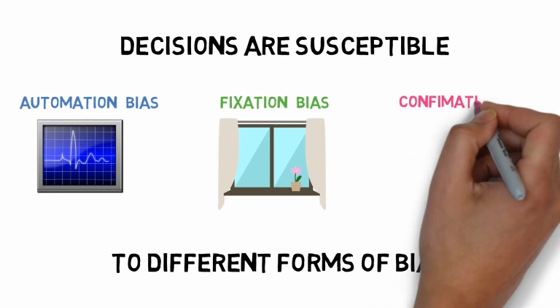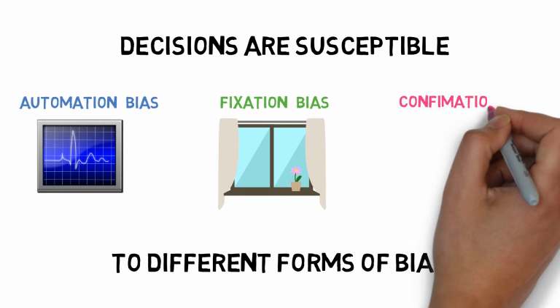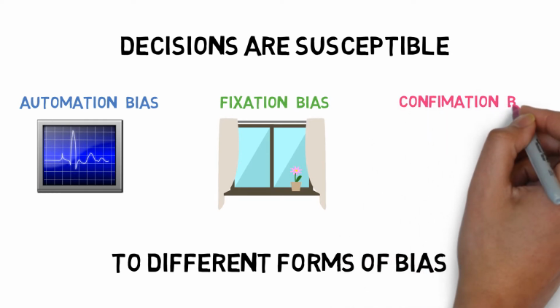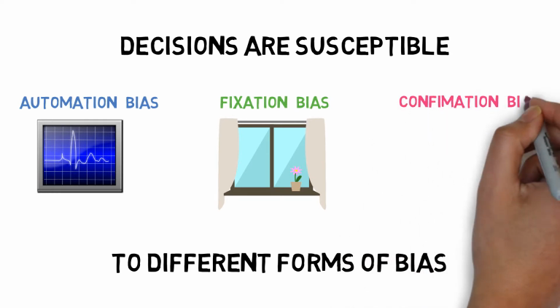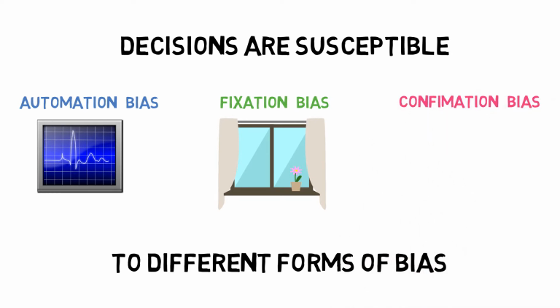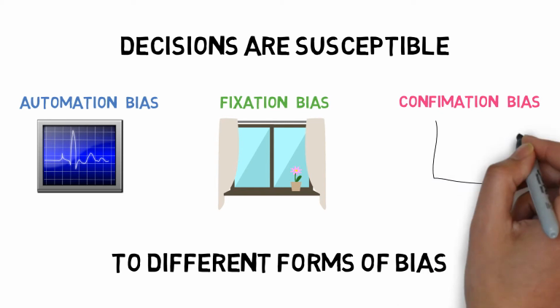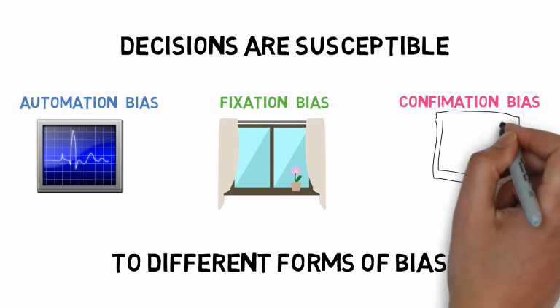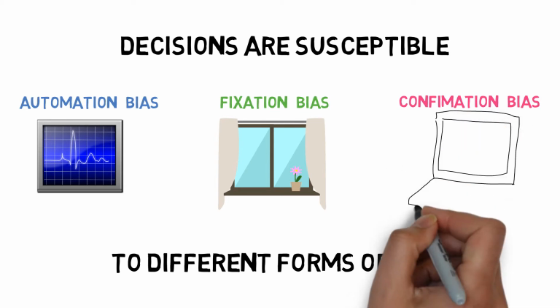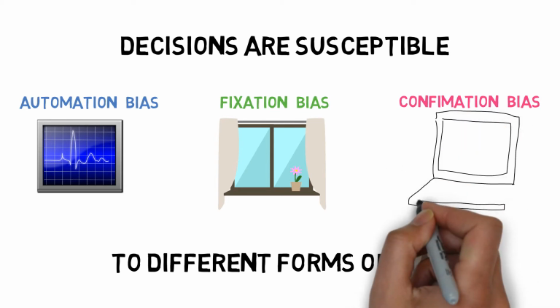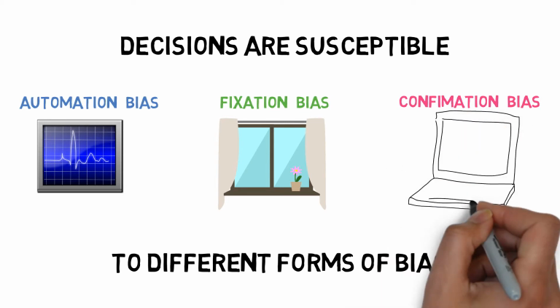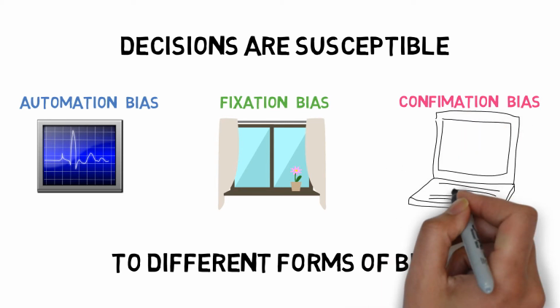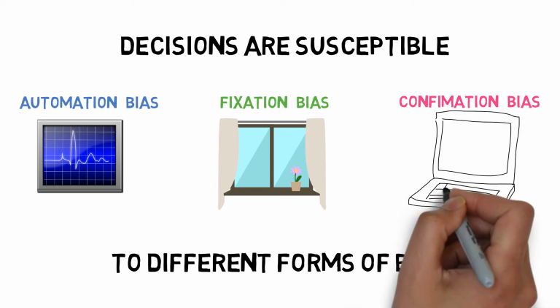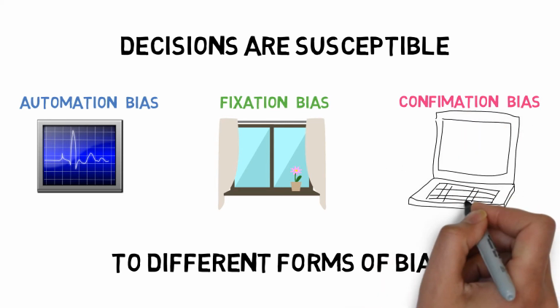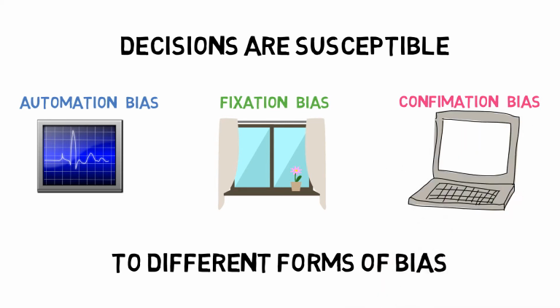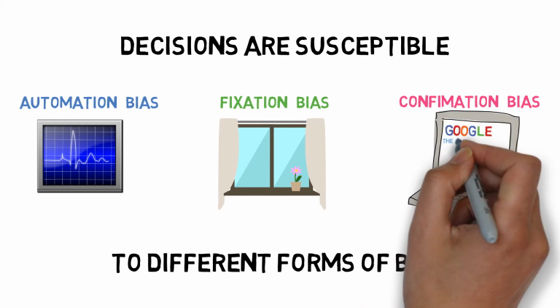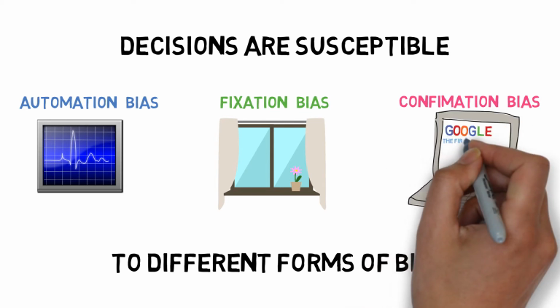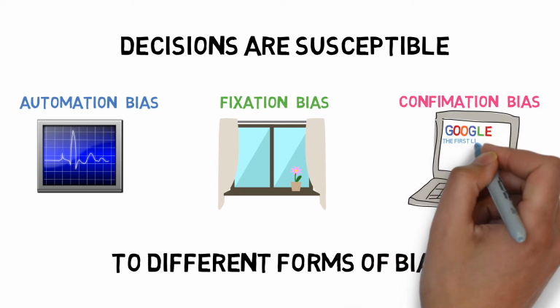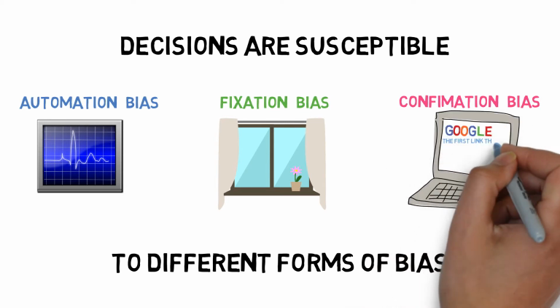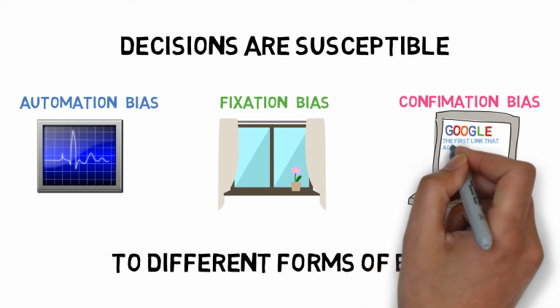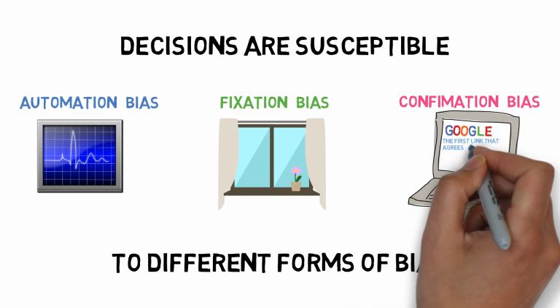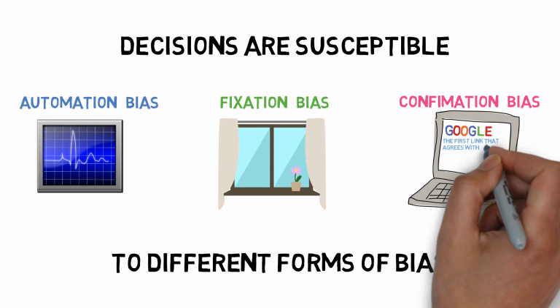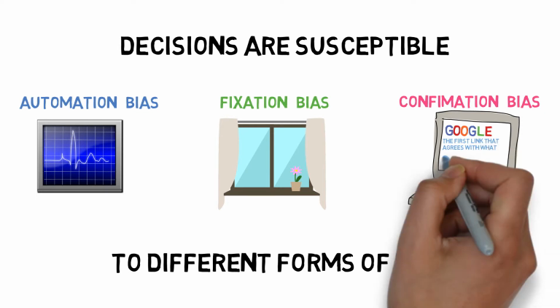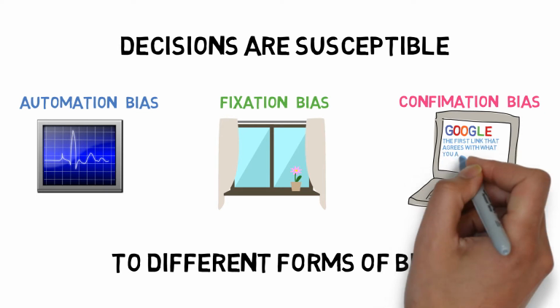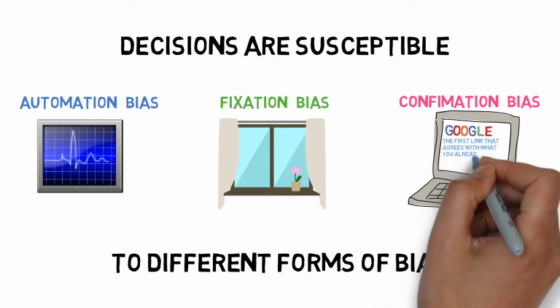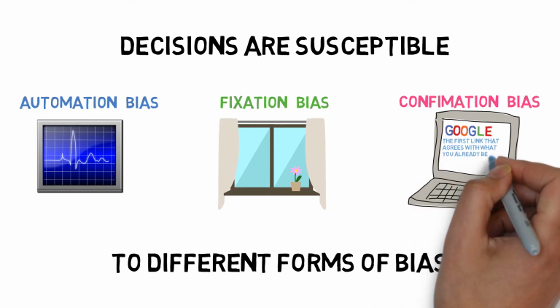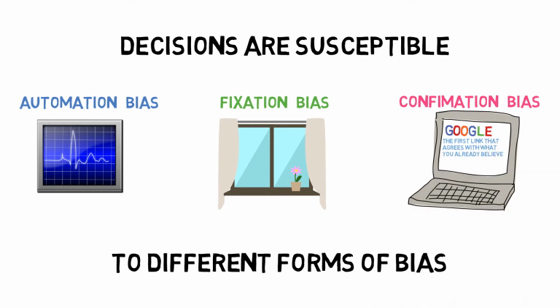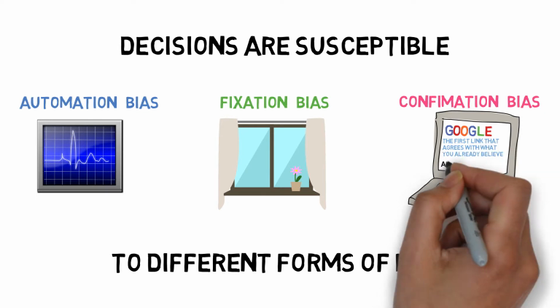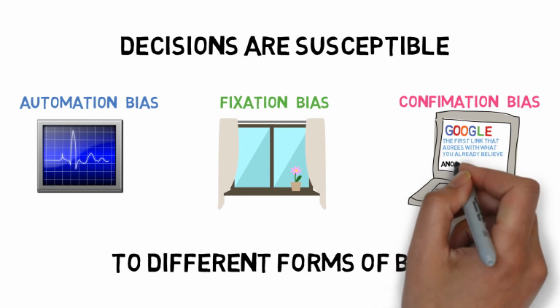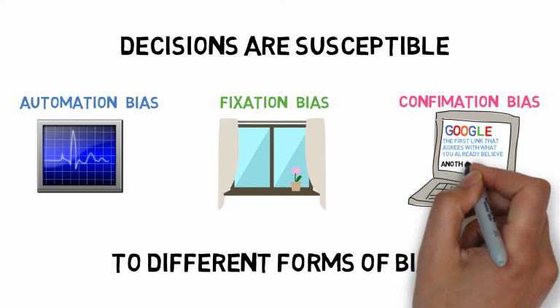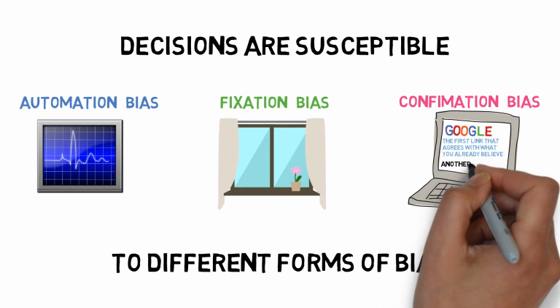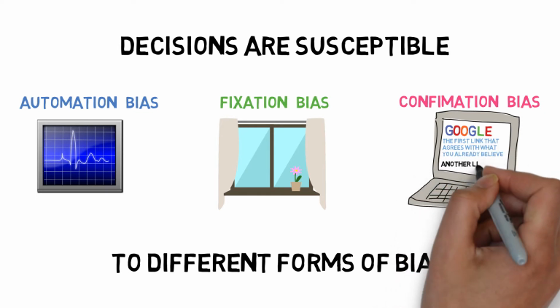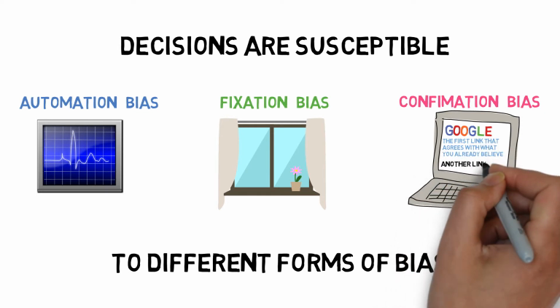Confirmation bias is when we search for and accept information which confirms a prior, possibly incorrect belief, and actively disregard or refute conflicting evidence which could prove us wrong.